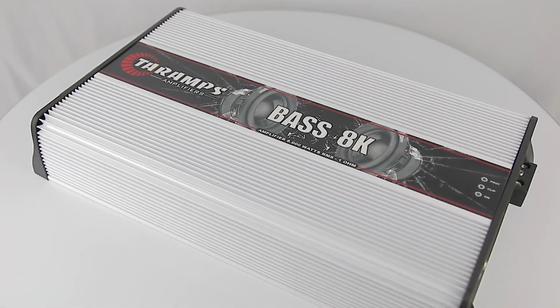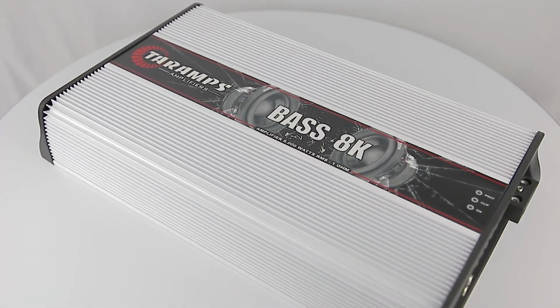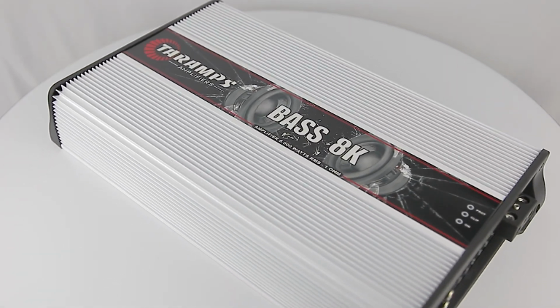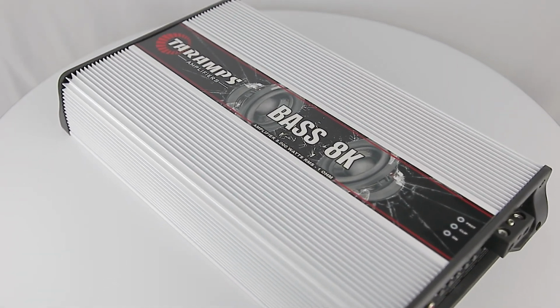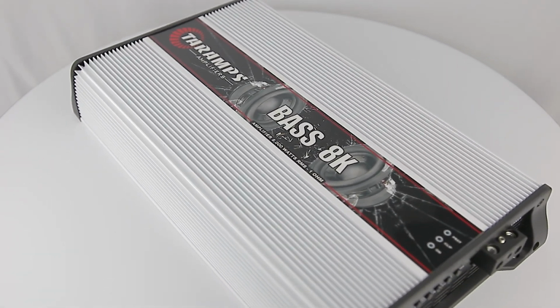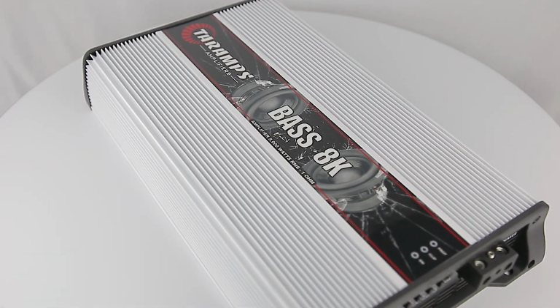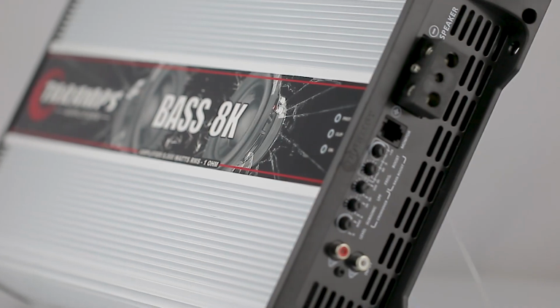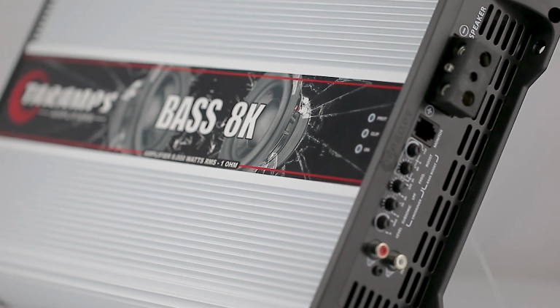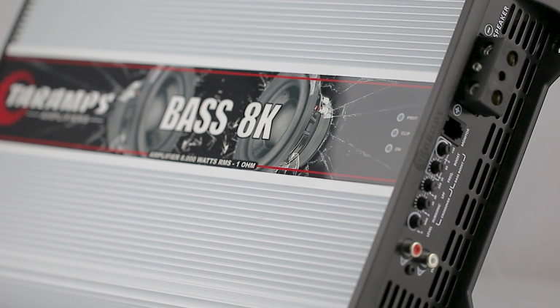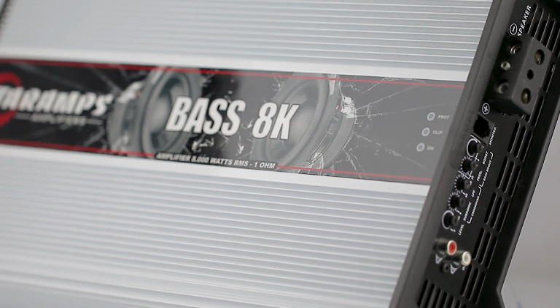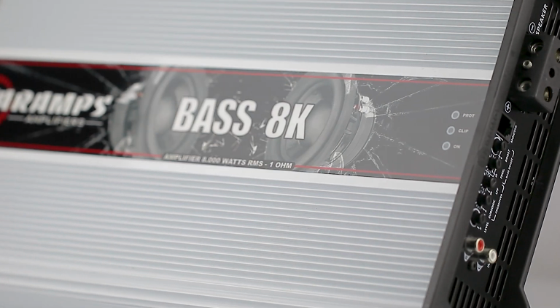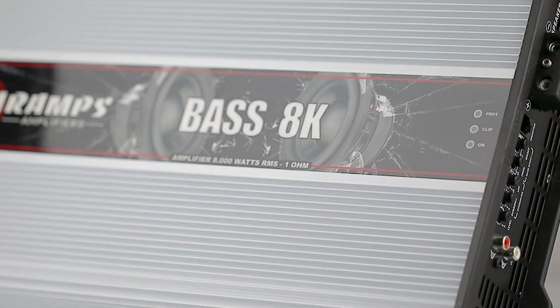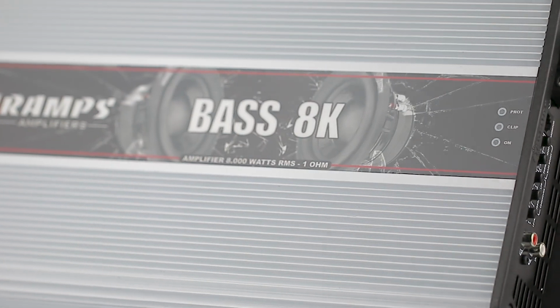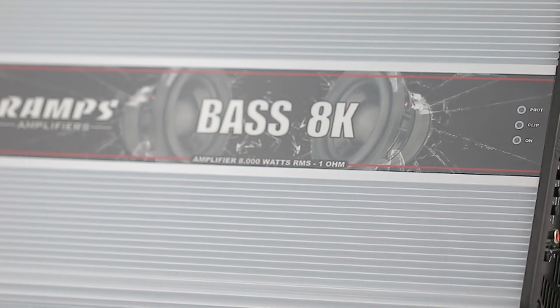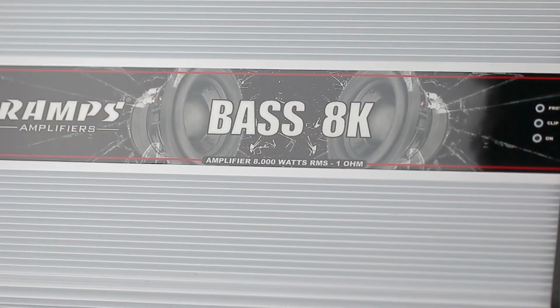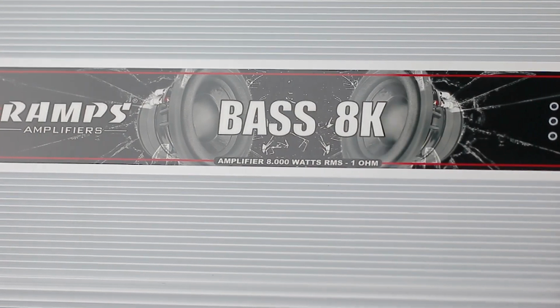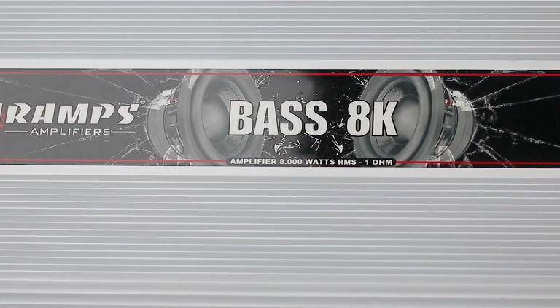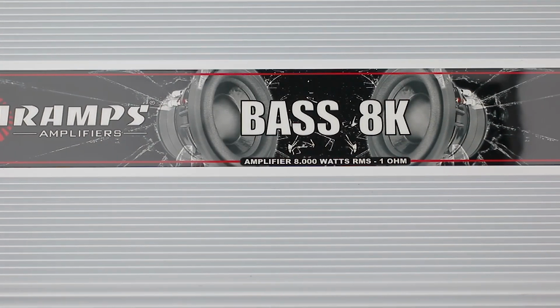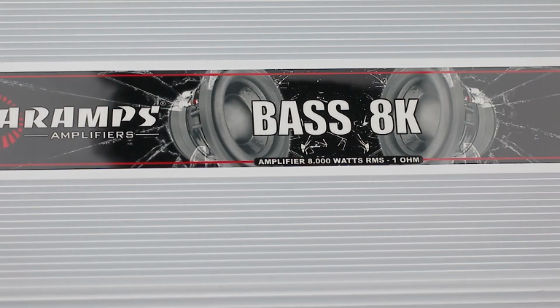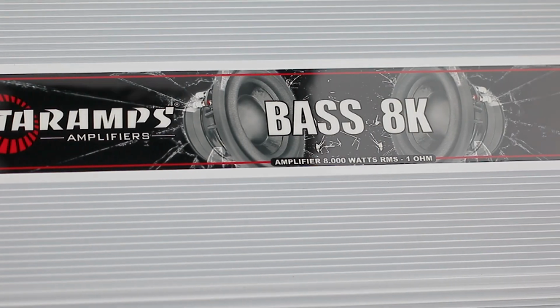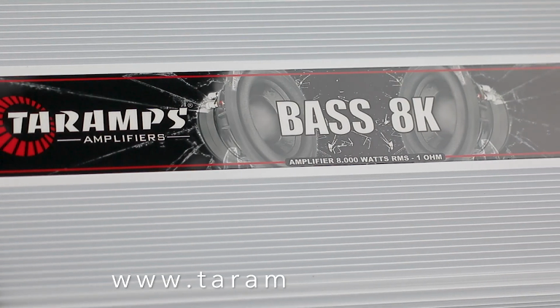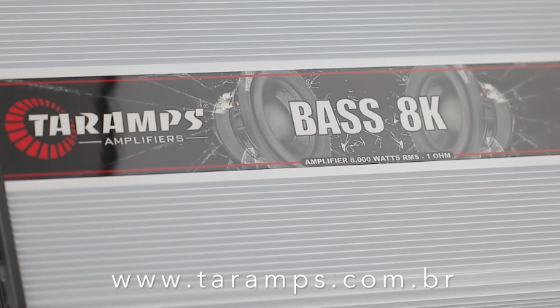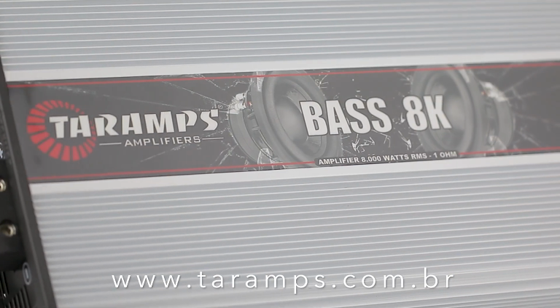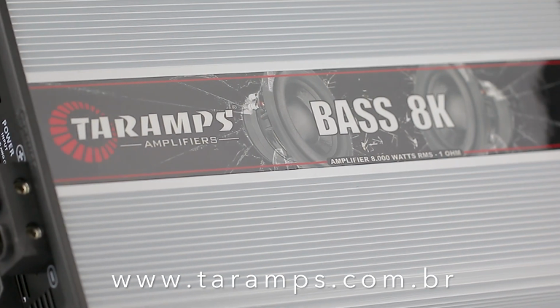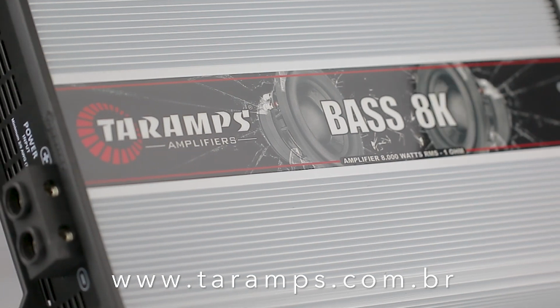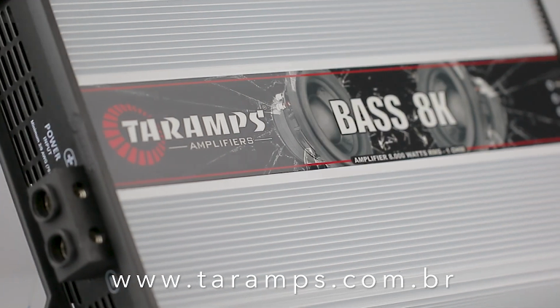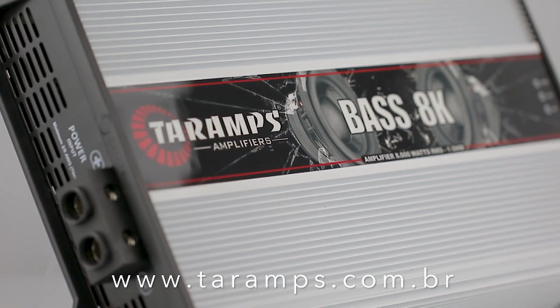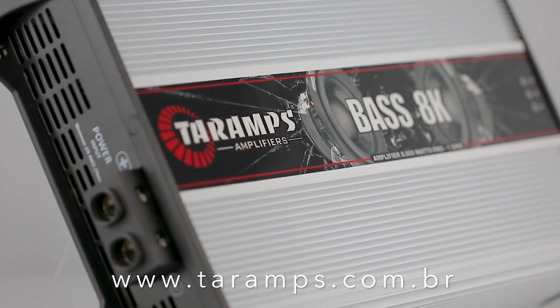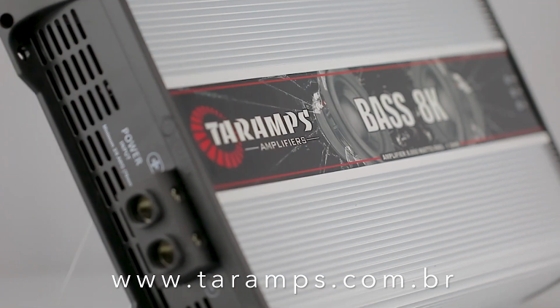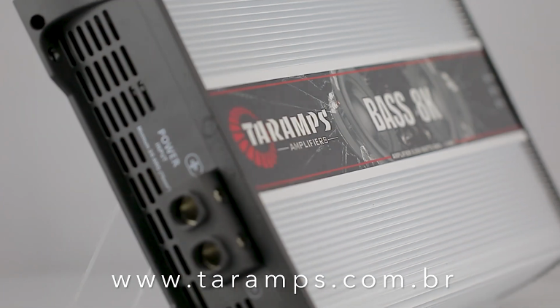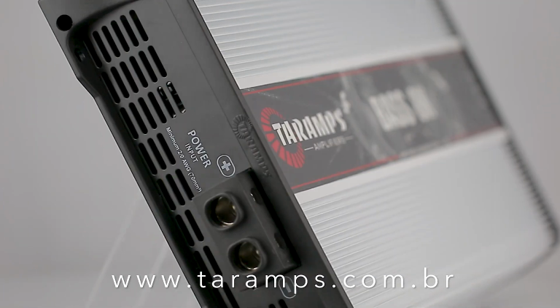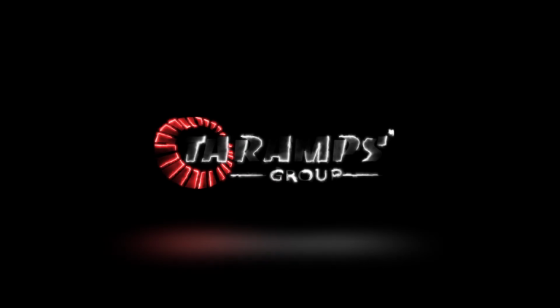8K Bass — way more power and efficiency for your subwoofers! Want to learn more? You can reach us at www.taramps.com.br.